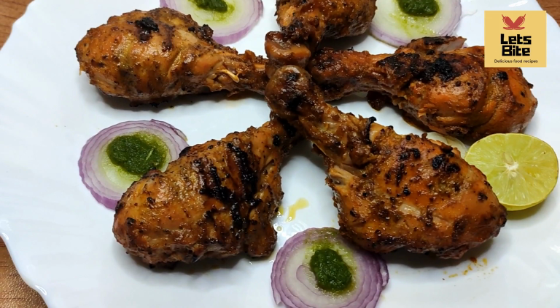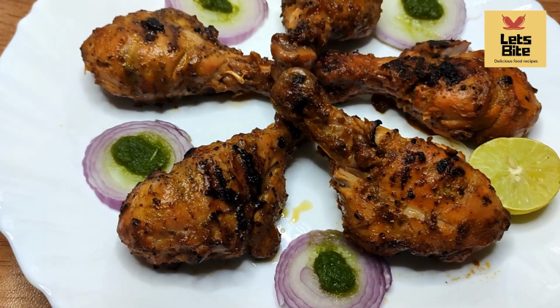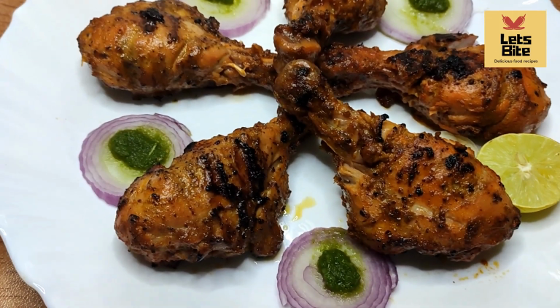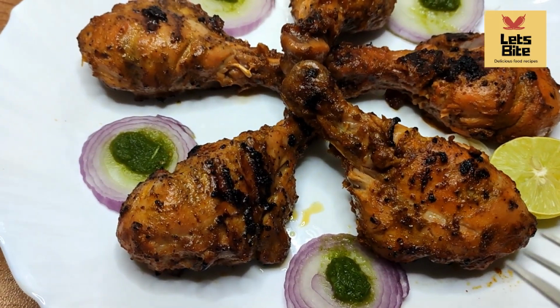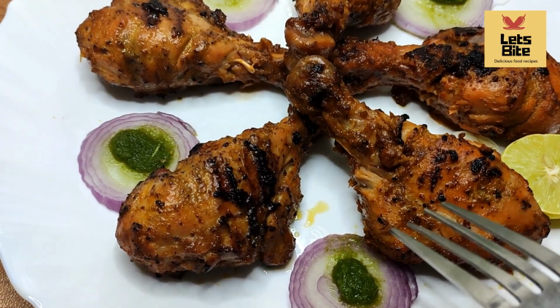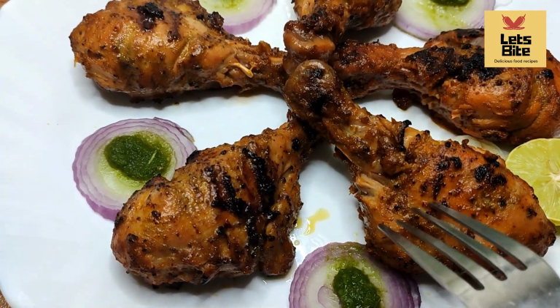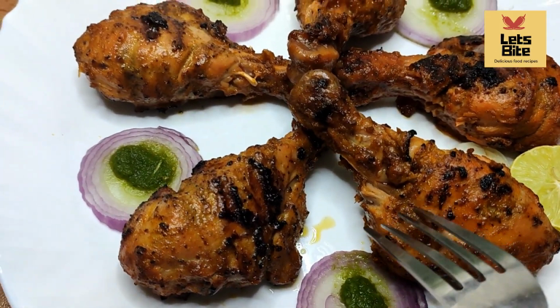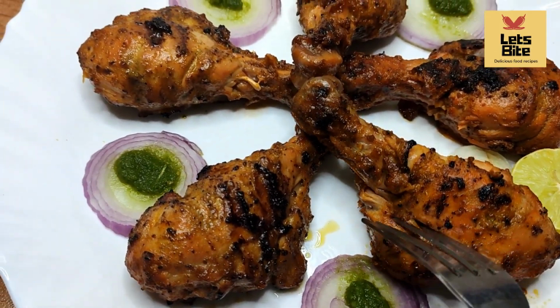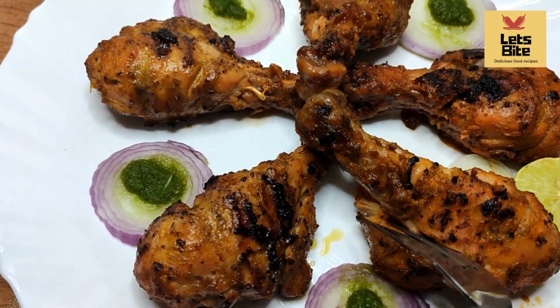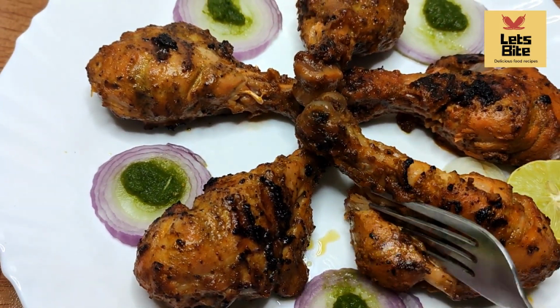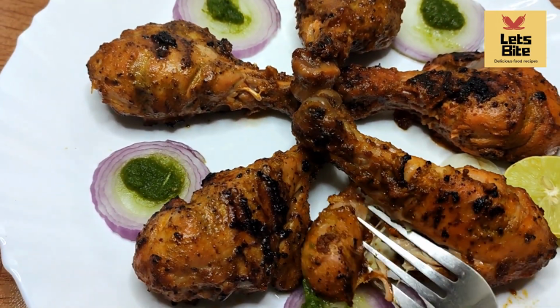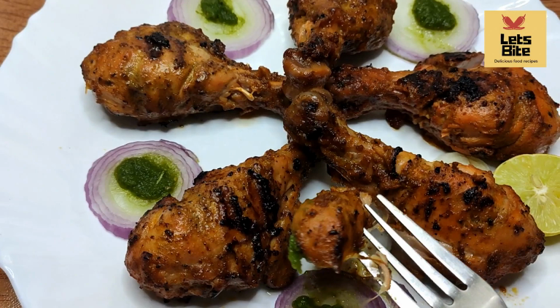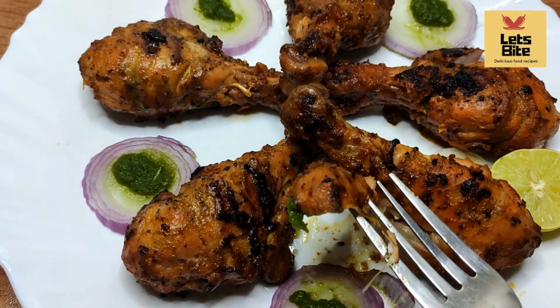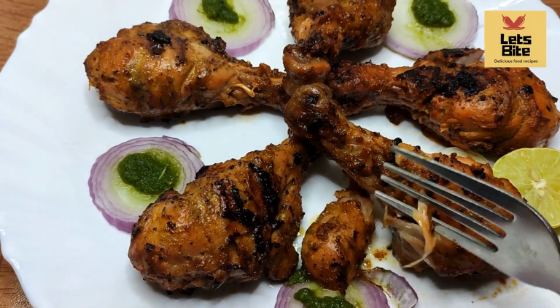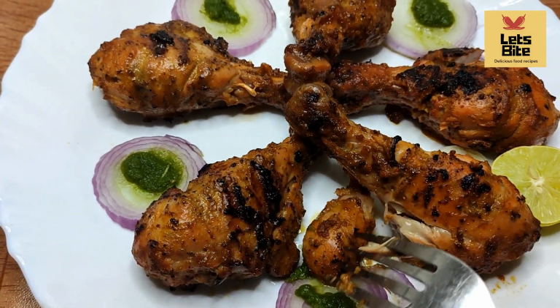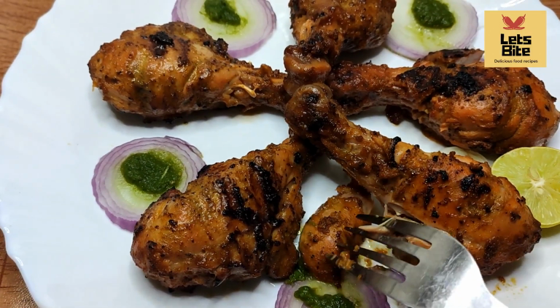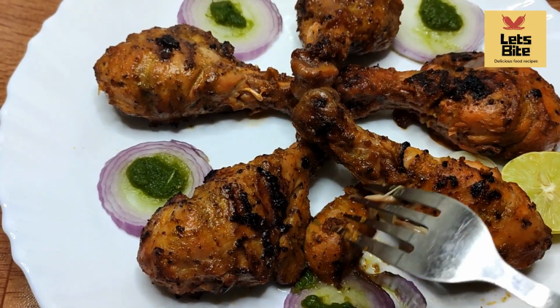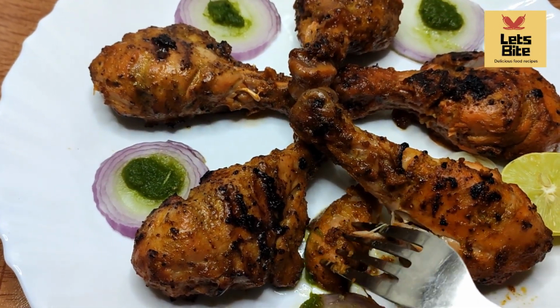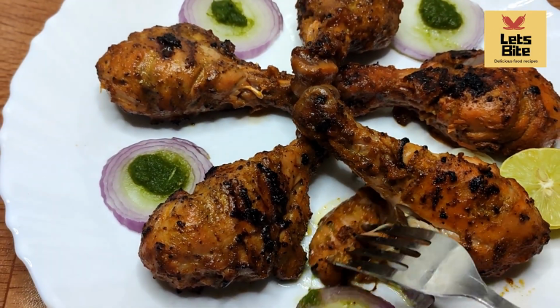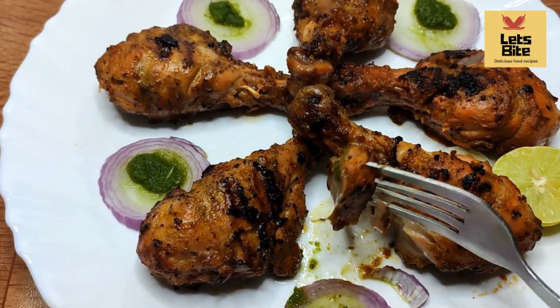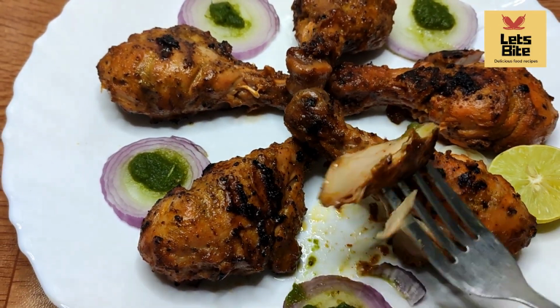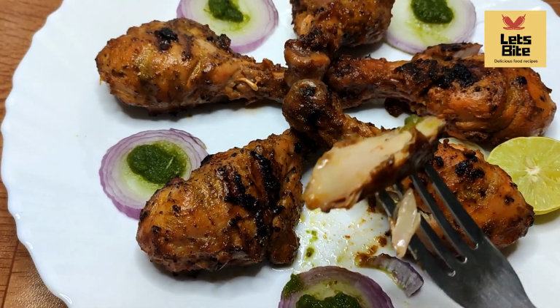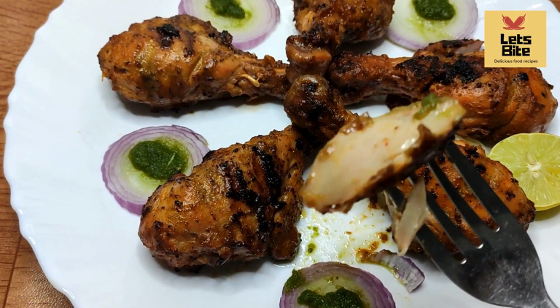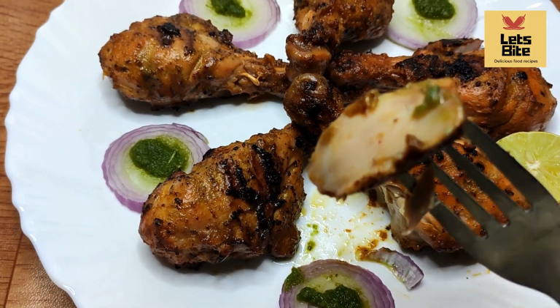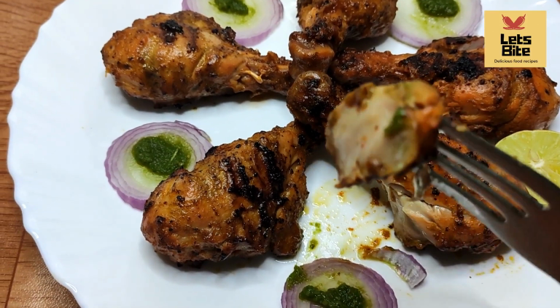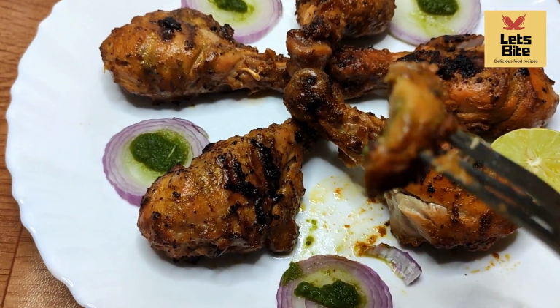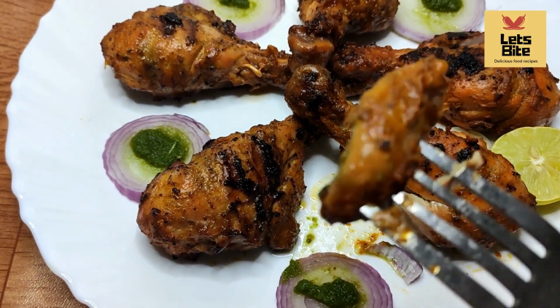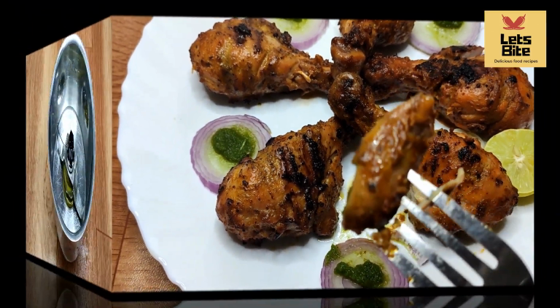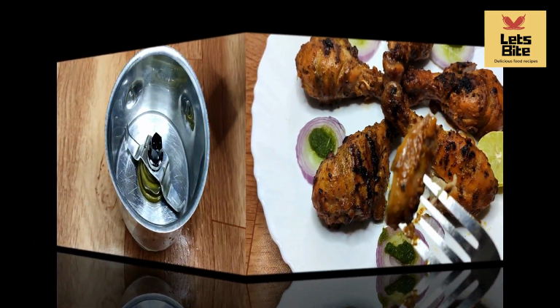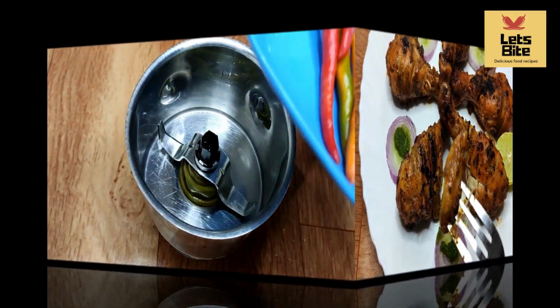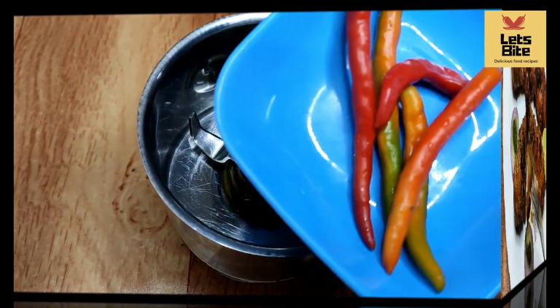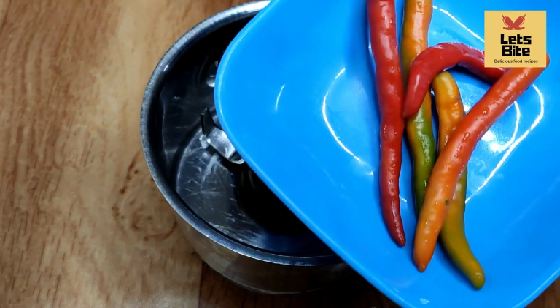If you like this recipe, please like it. Don't forget to subscribe to our channel Let's Bite. Friends, this chicken tangli is very delicious. You should try this recipe. Let's make this tasty chicken tangli.